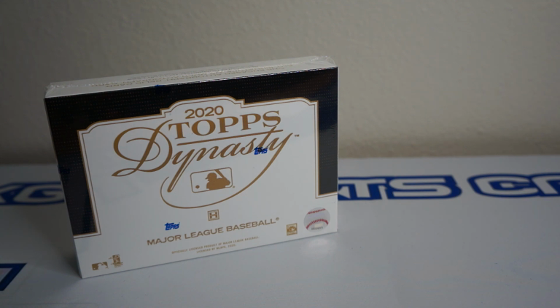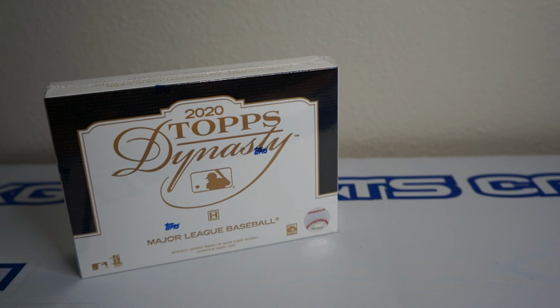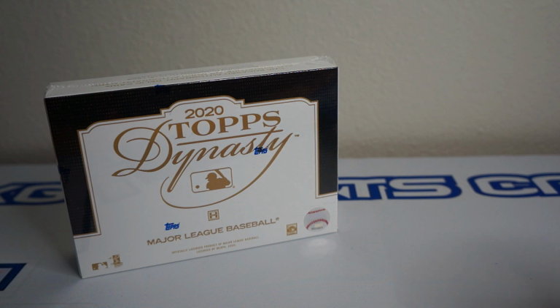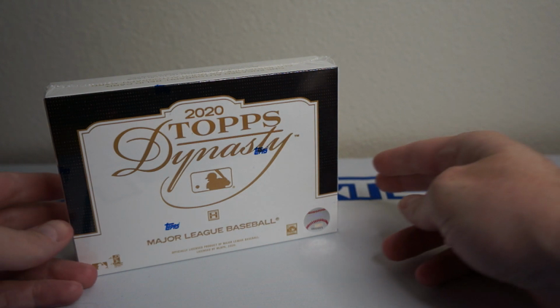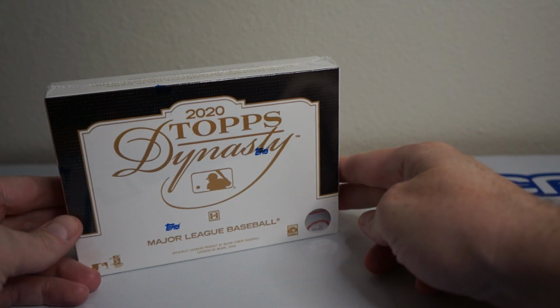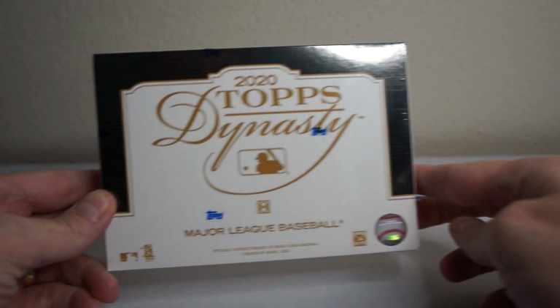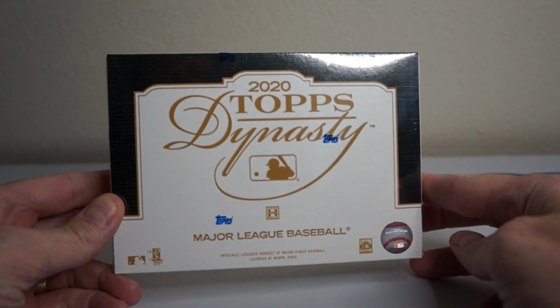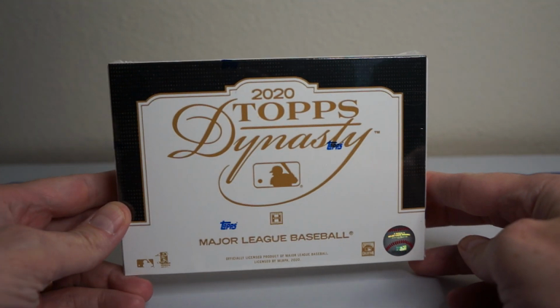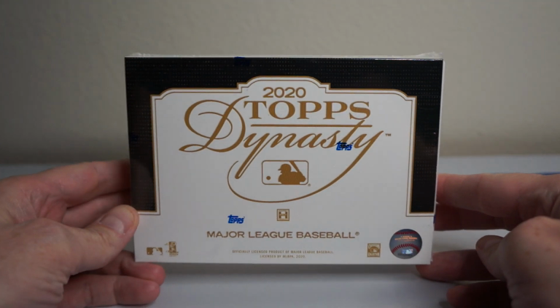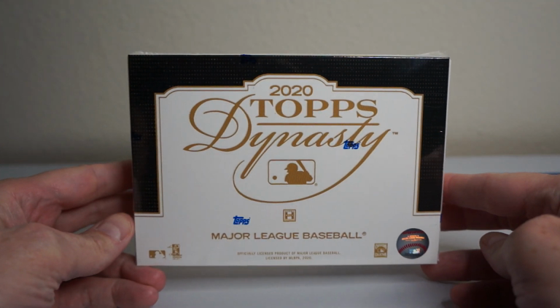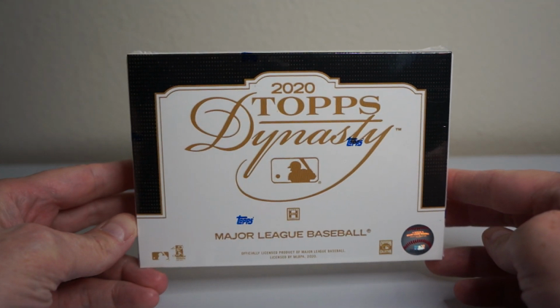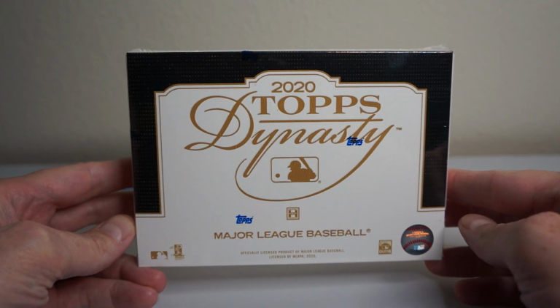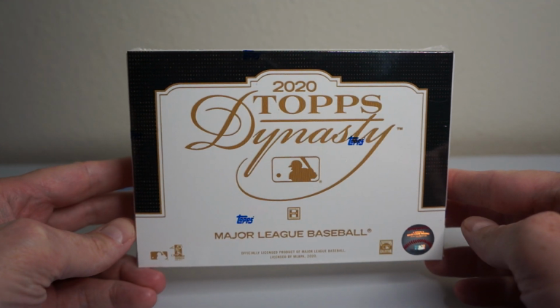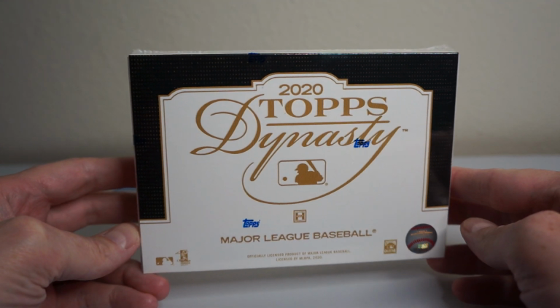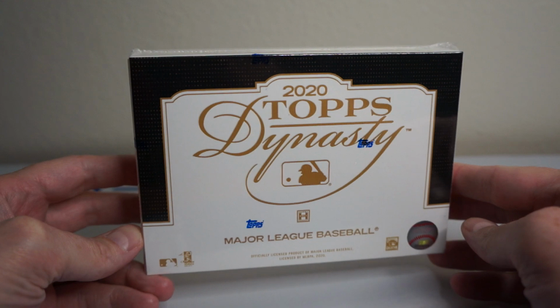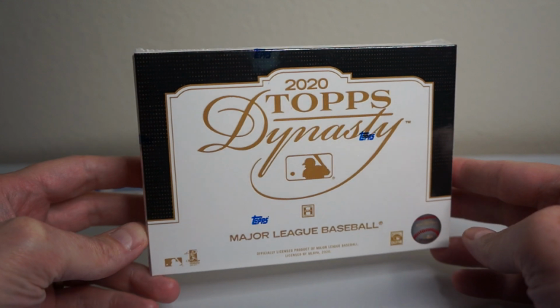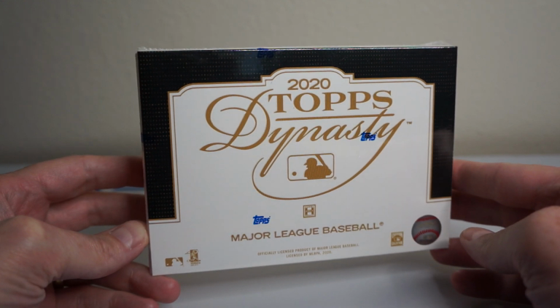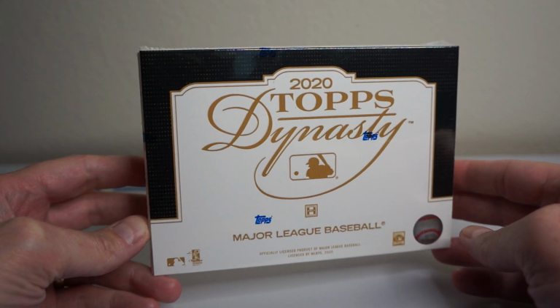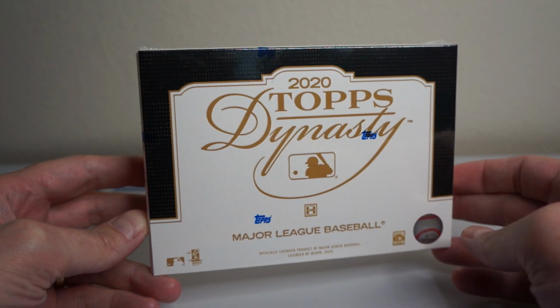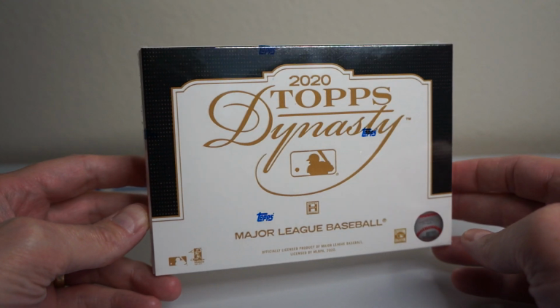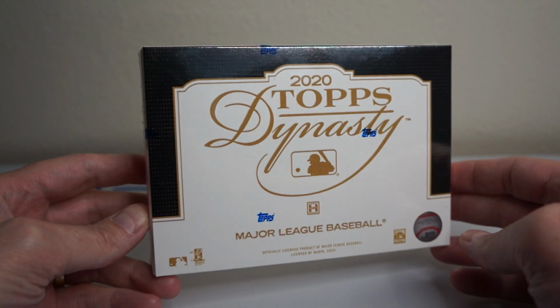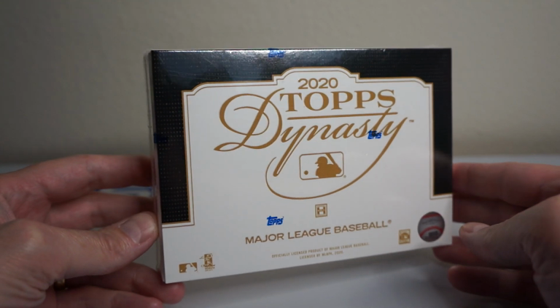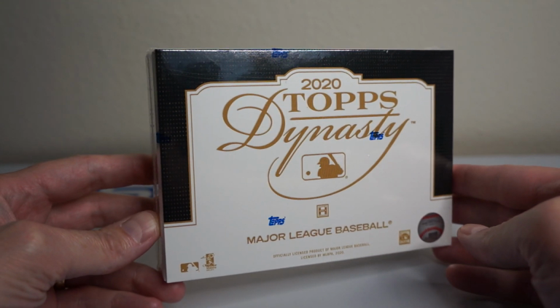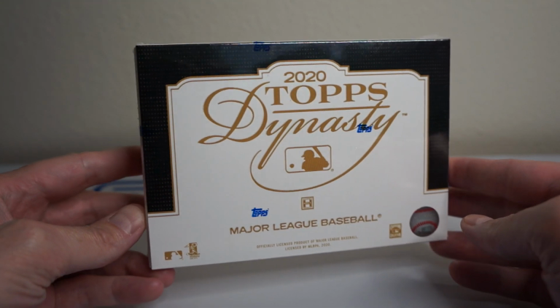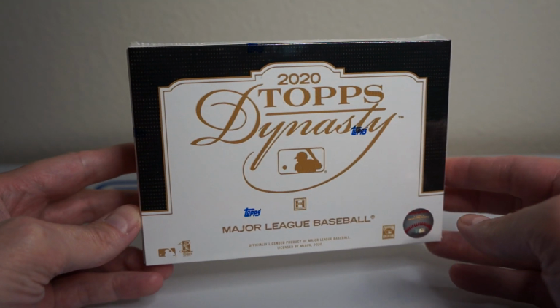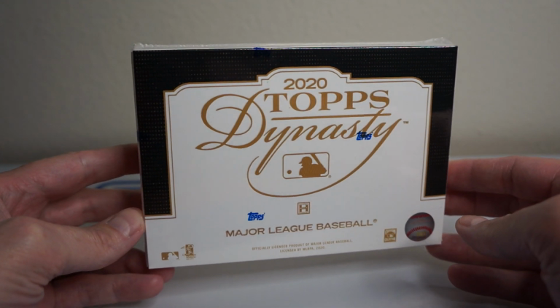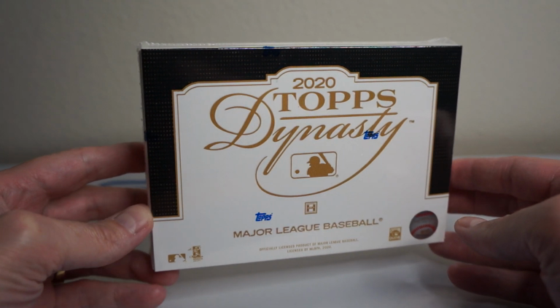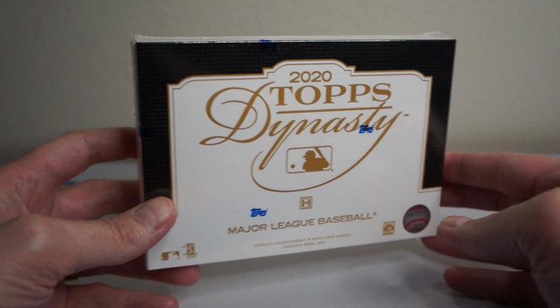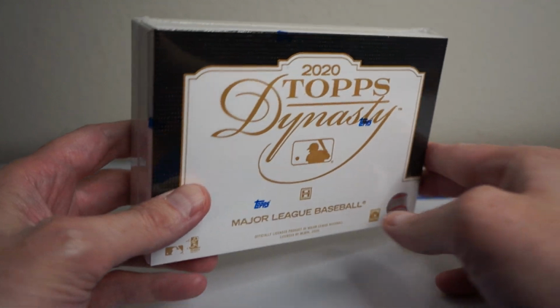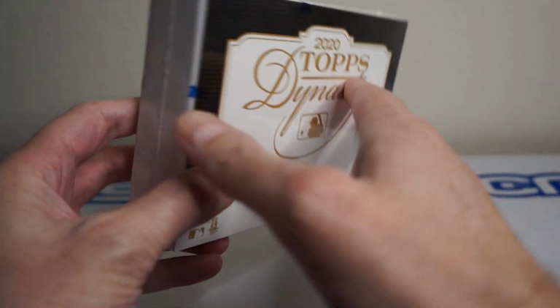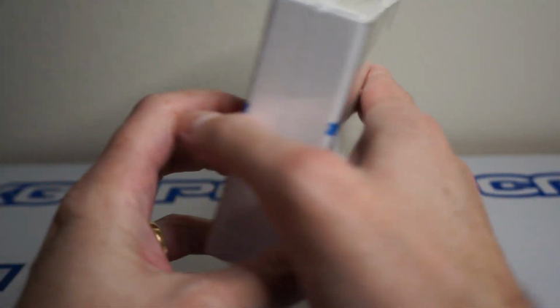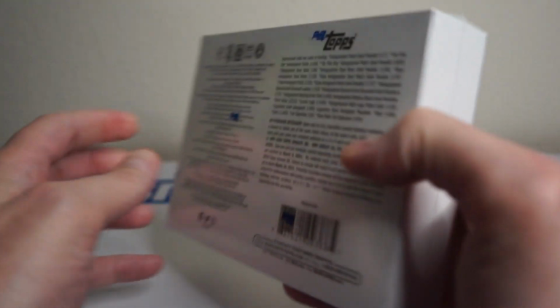There is one card per box. They go around $400, if not more — this is day of release. You can find it a little cheaper, or a lot more expensive as well depending on where you go.